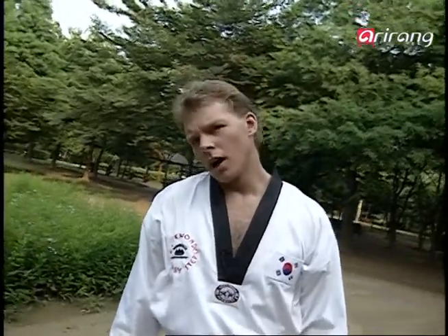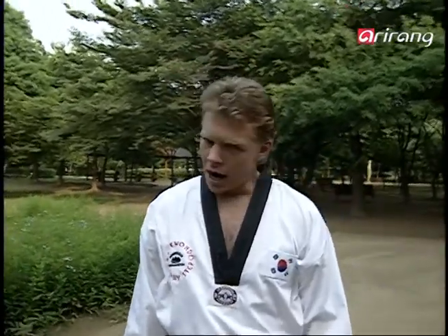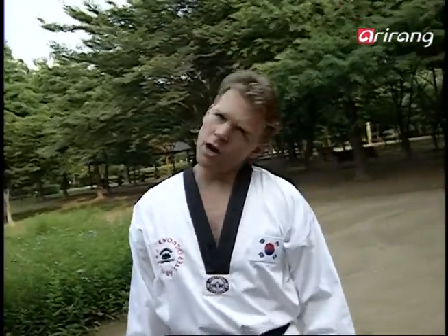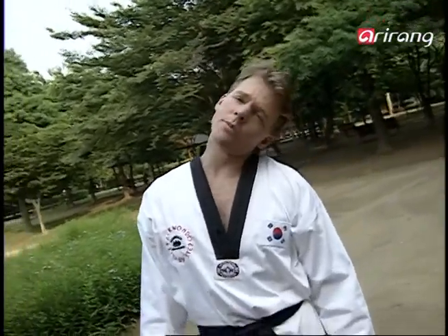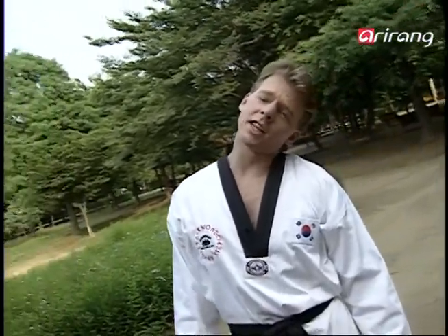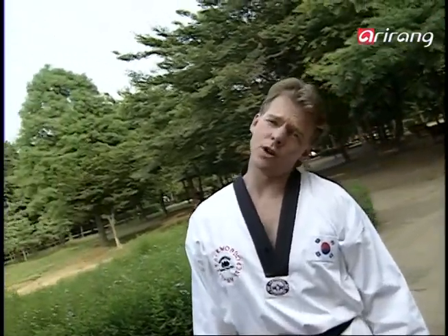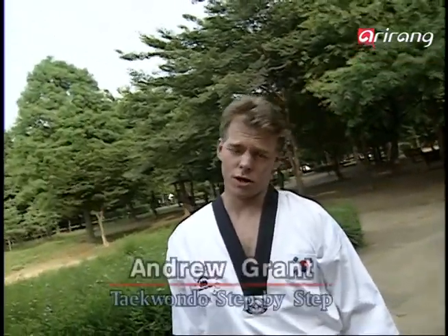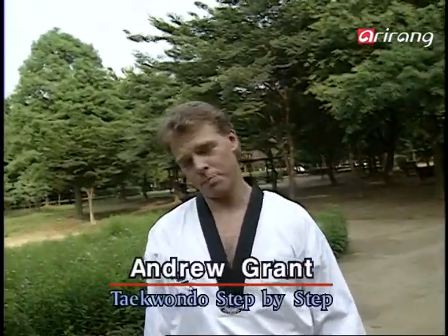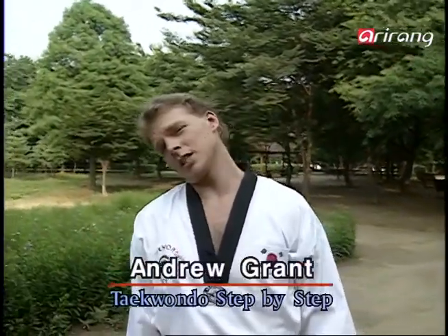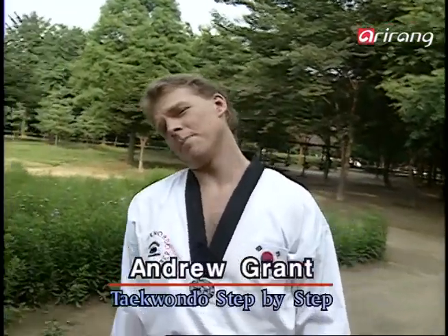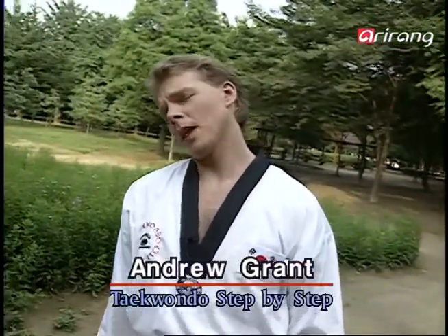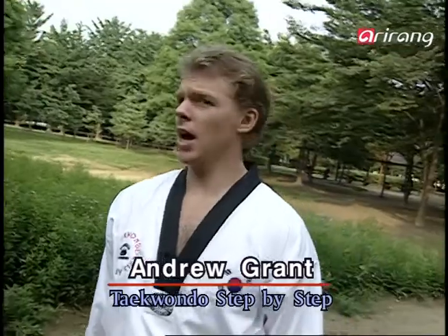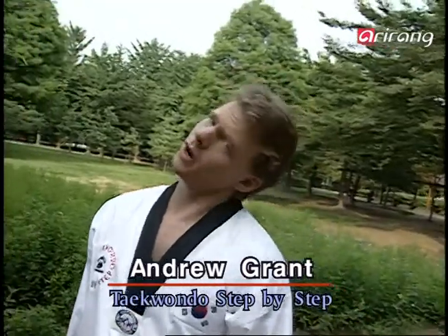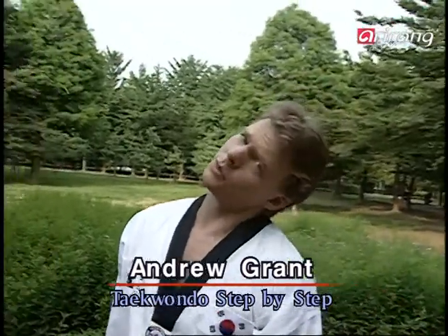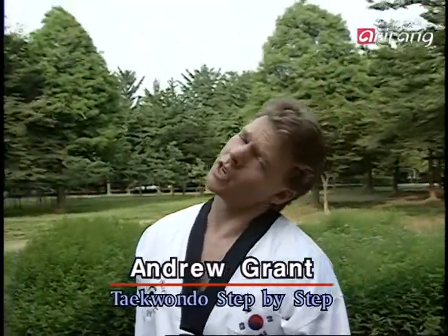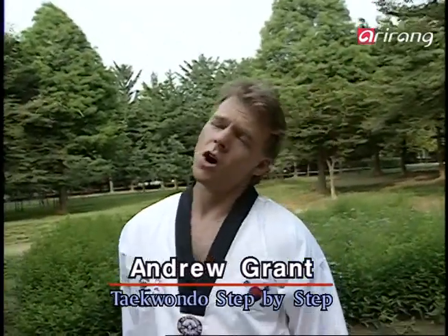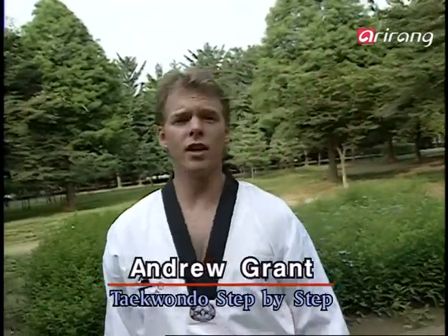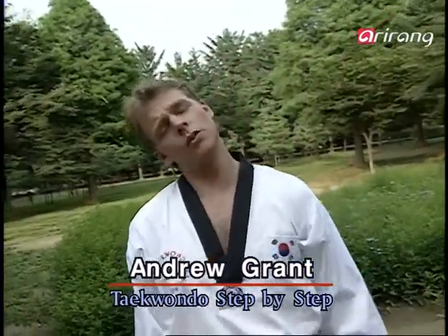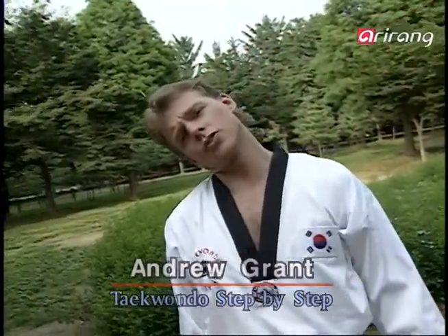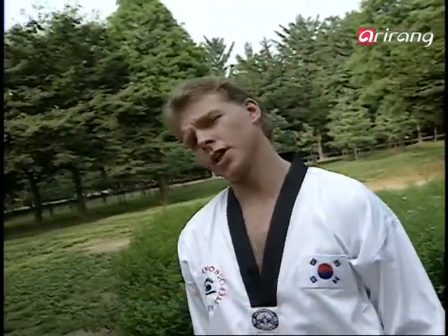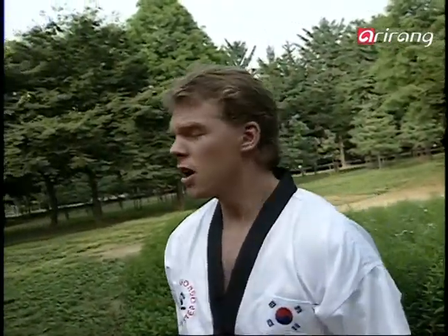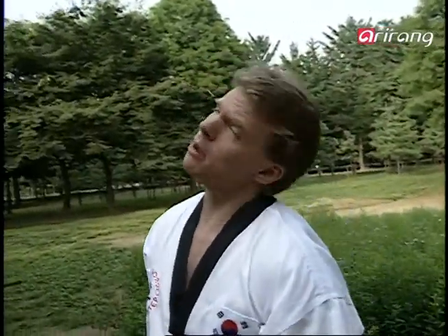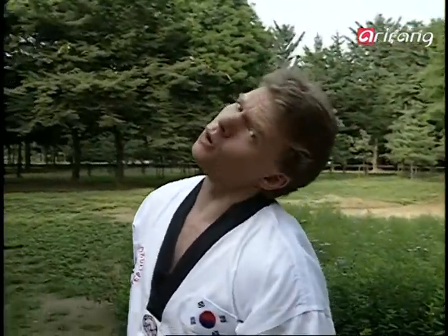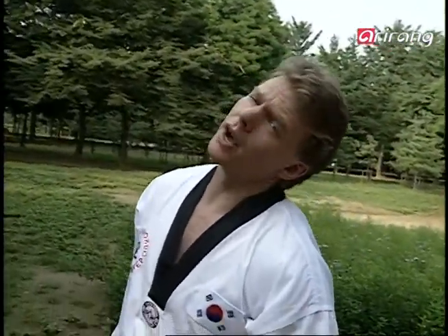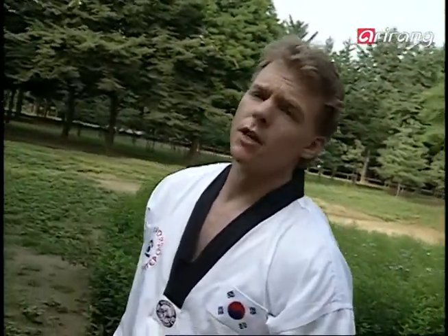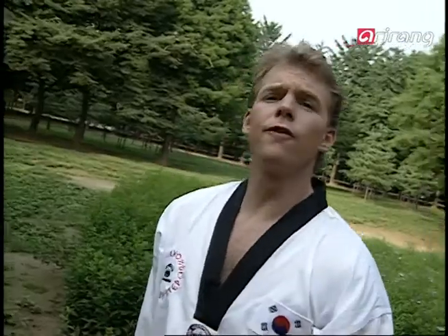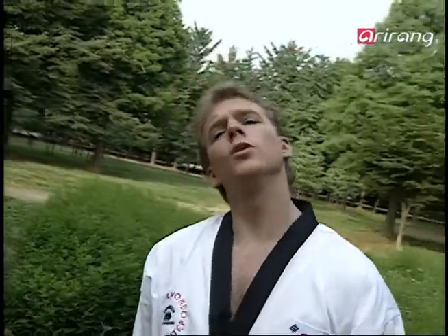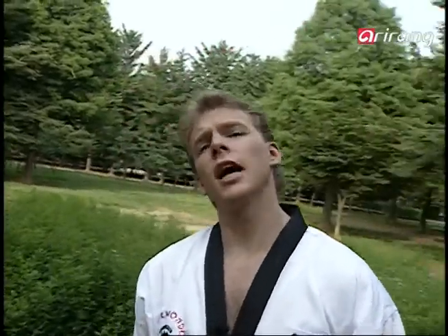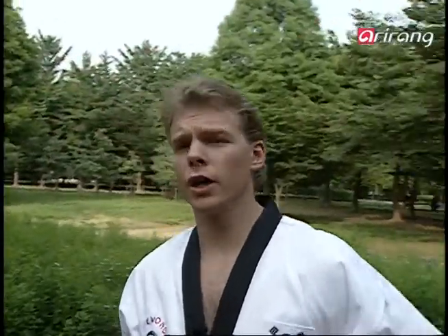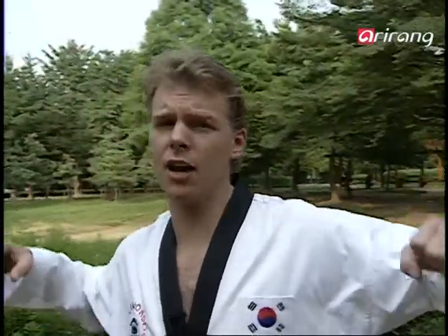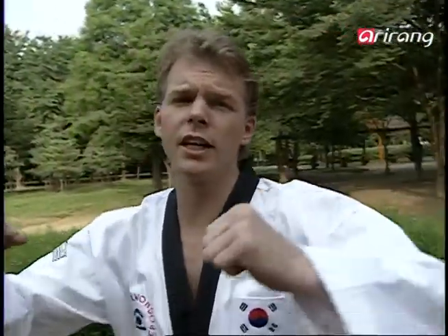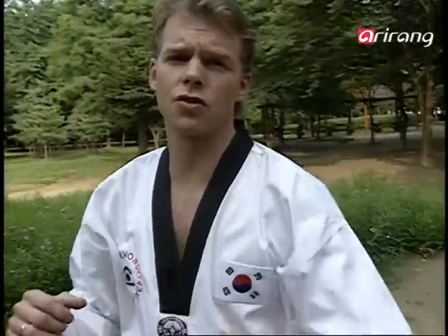Hi everyone and welcome back to Taekwondo Step by Step. What is it we're doing here? Obviously, we're stretching. Remember, always before we start working out, we need to stretch.